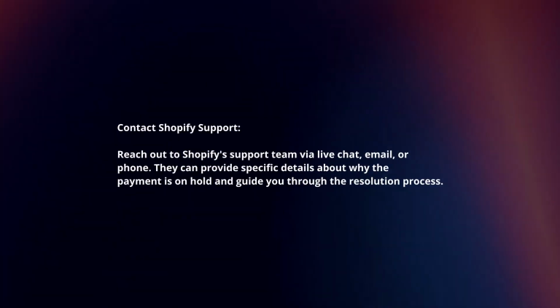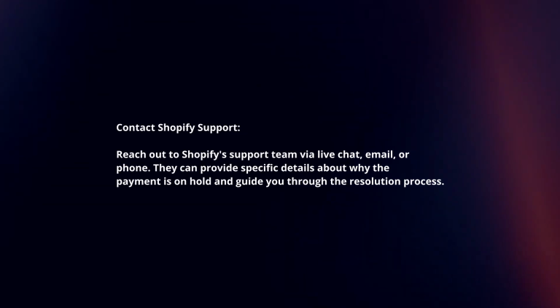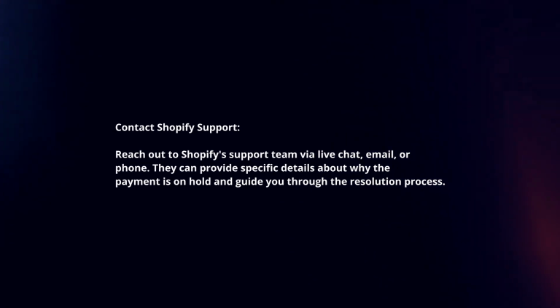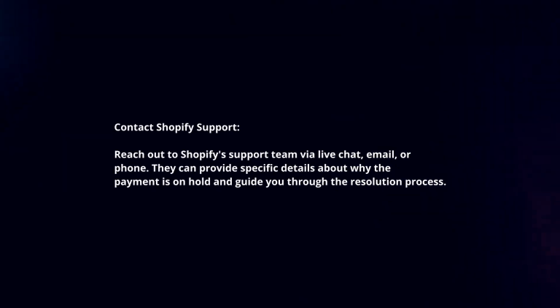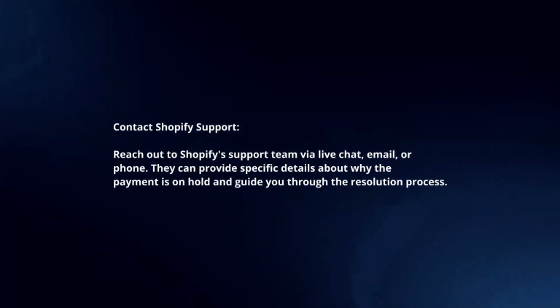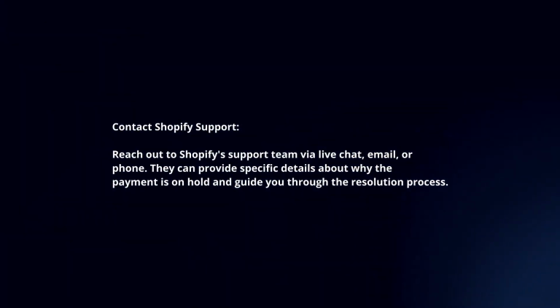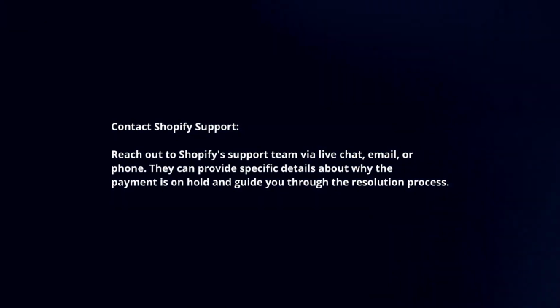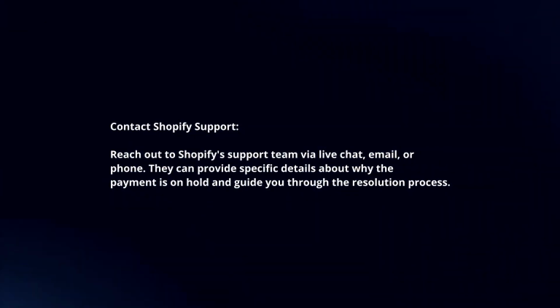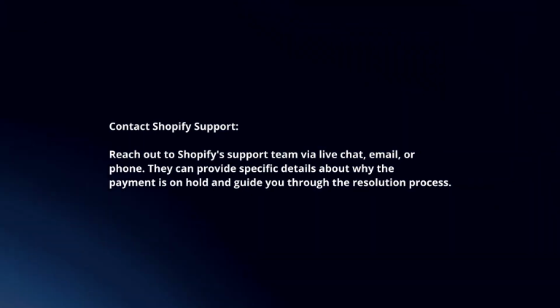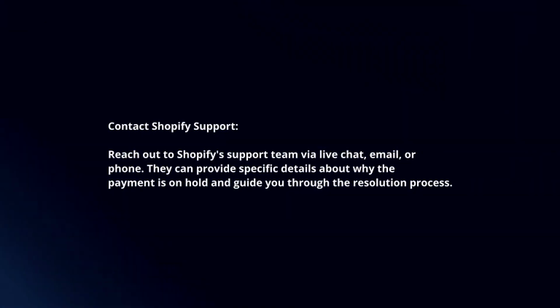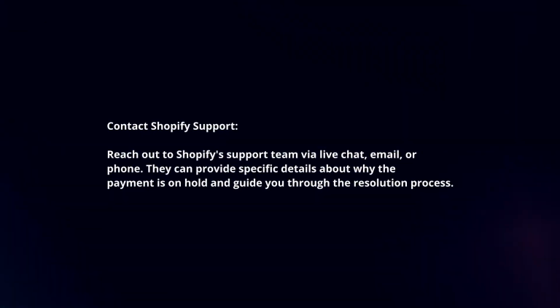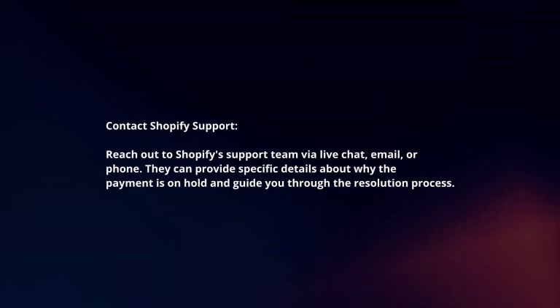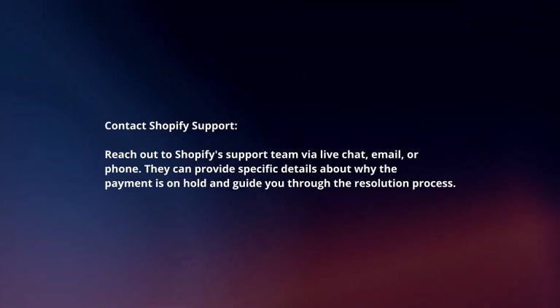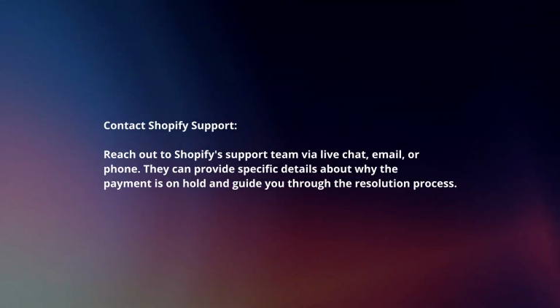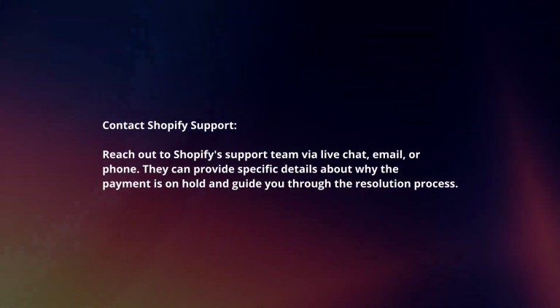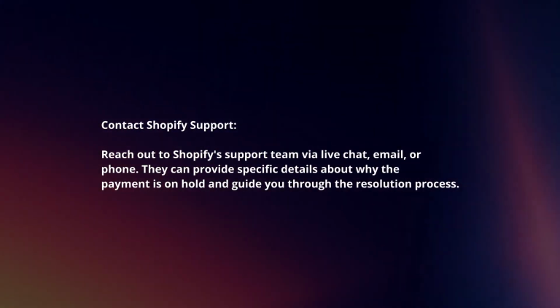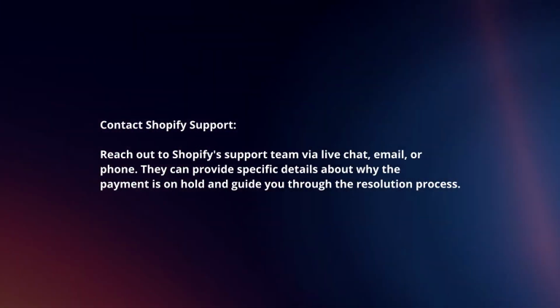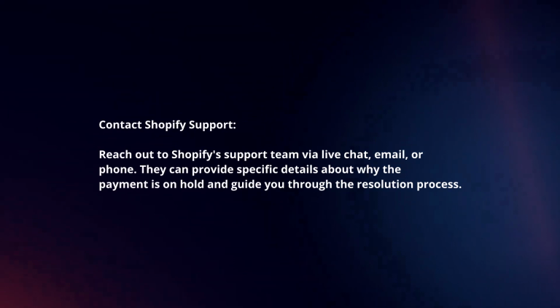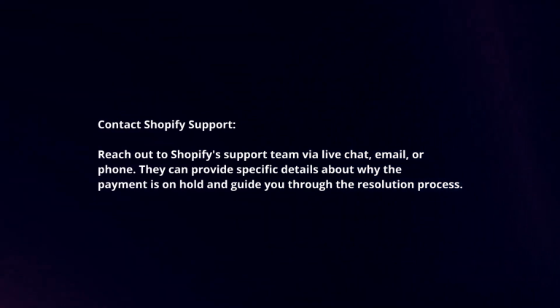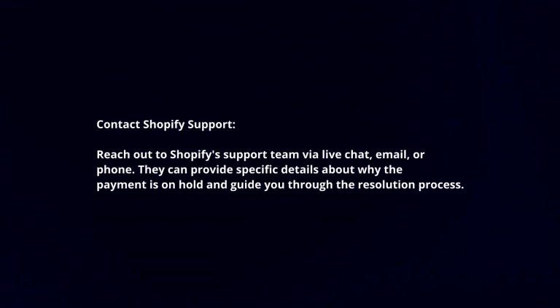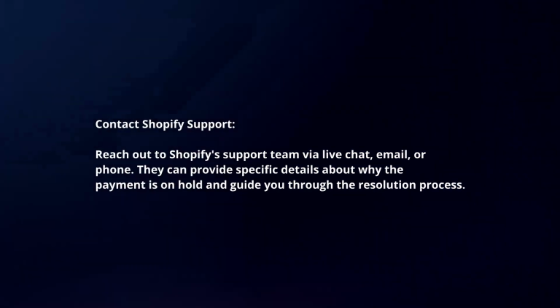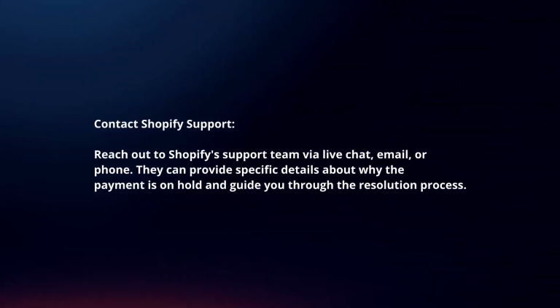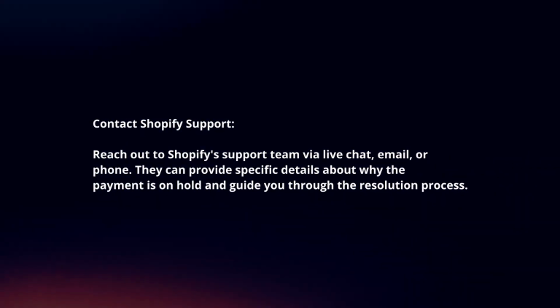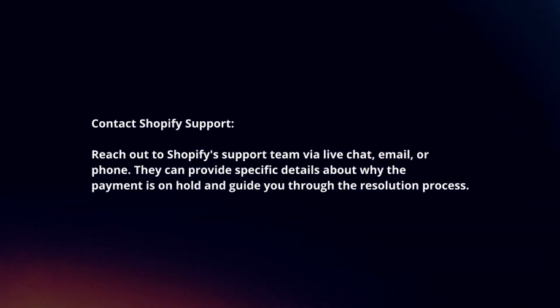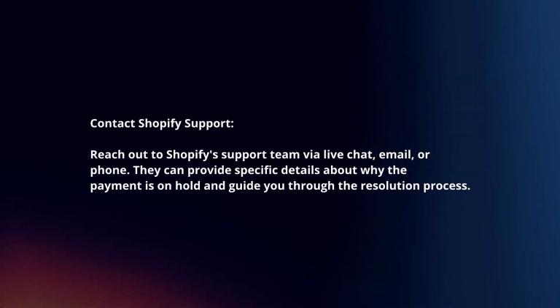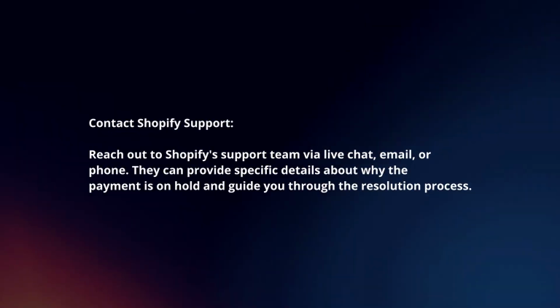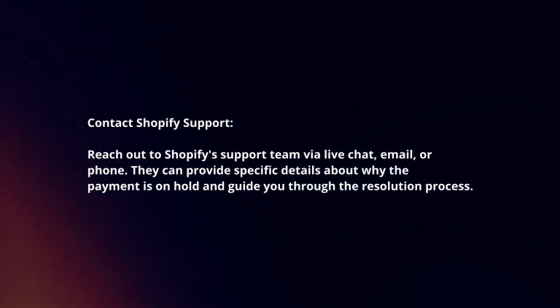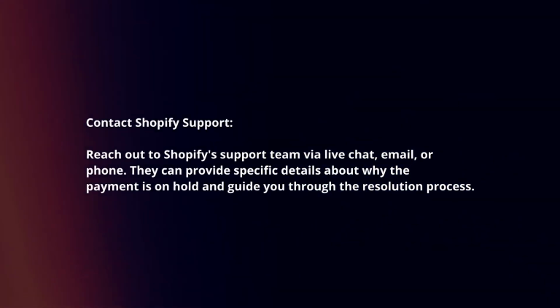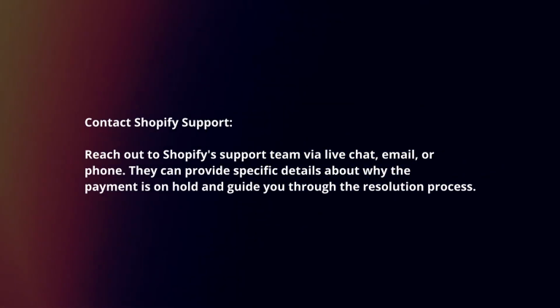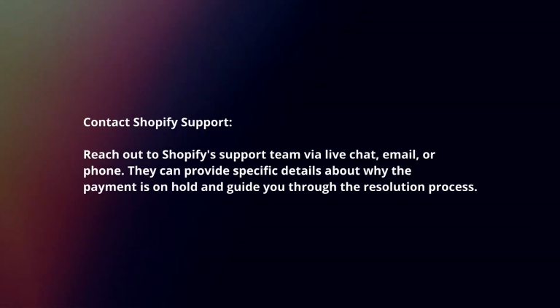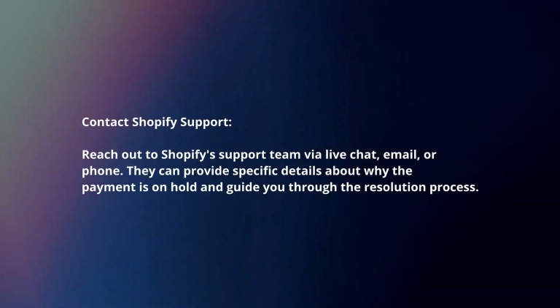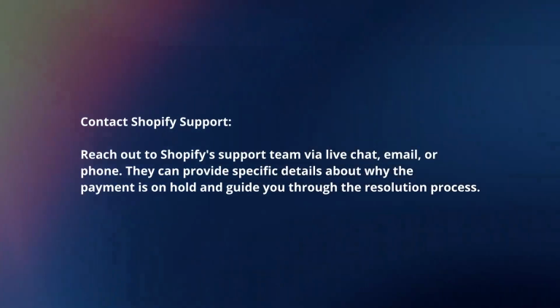Contact Shopify support. Reach out to Shopify's support team via live chat, email, or phone. They can provide specific details about why the payment is on hold and guide you through the resolution process.